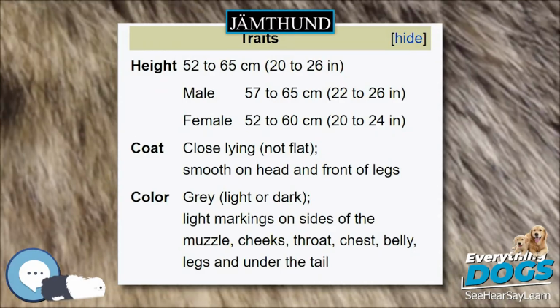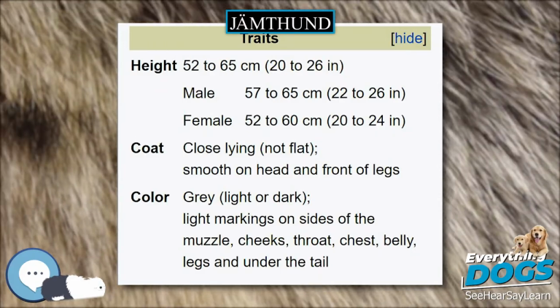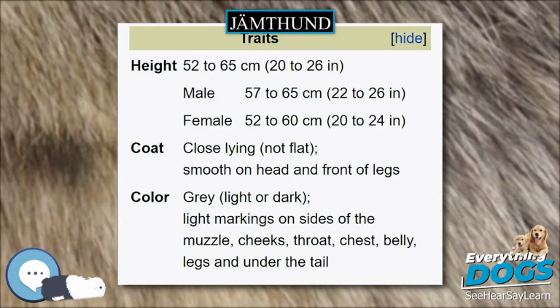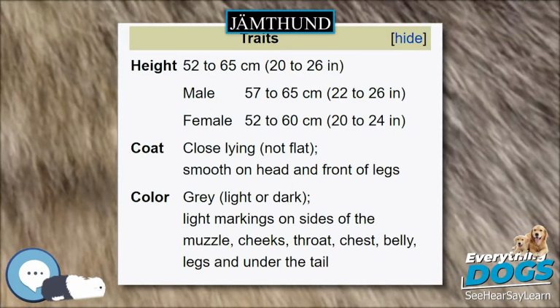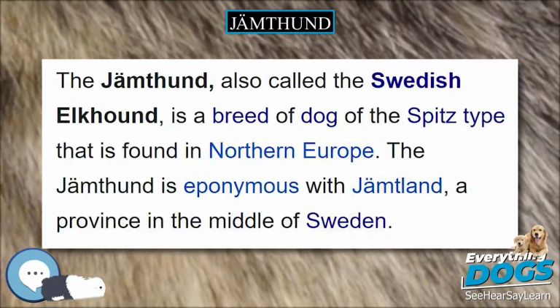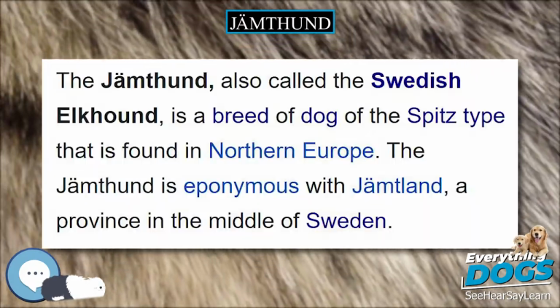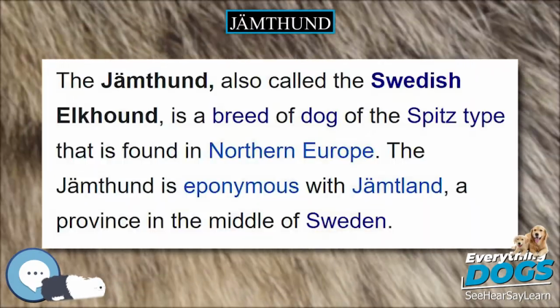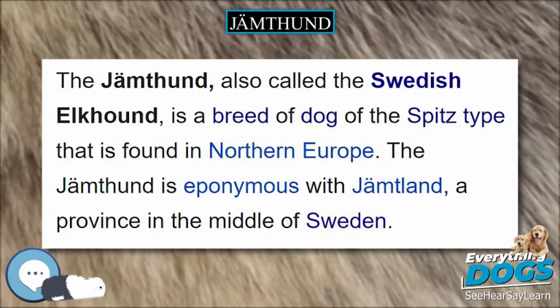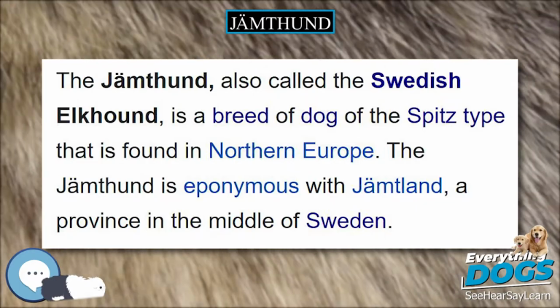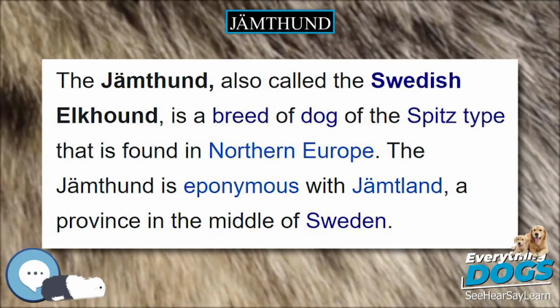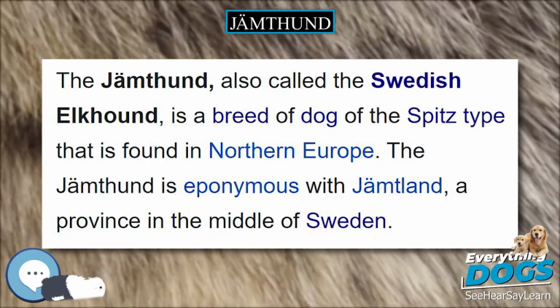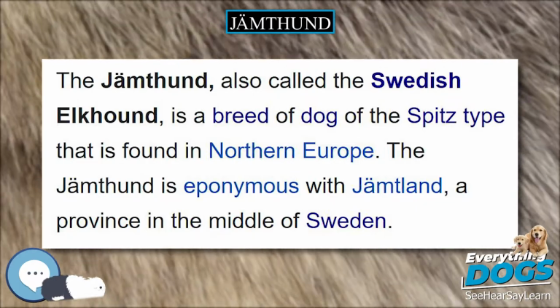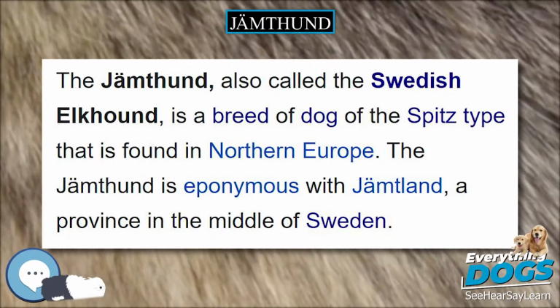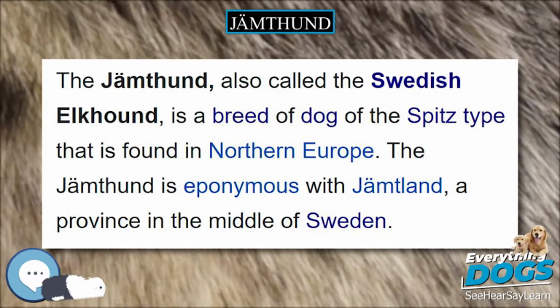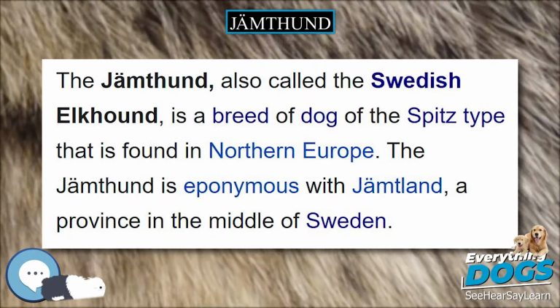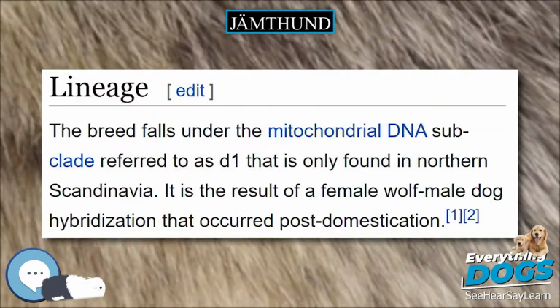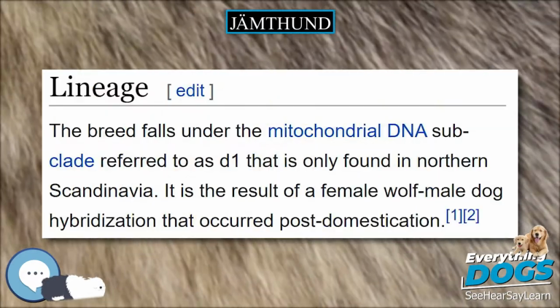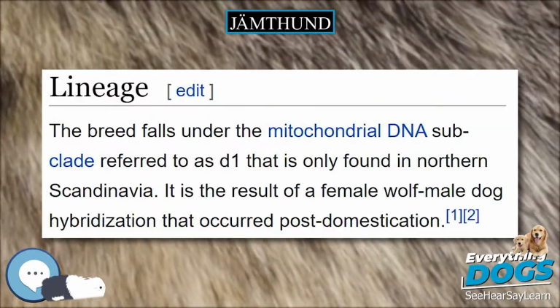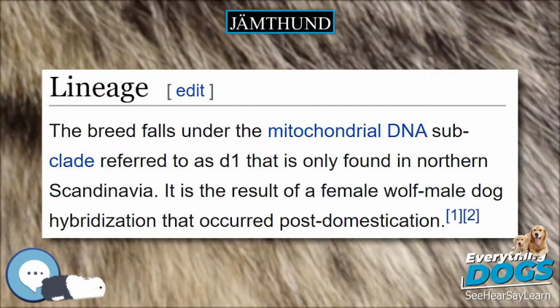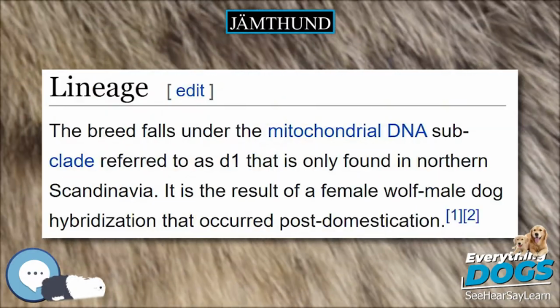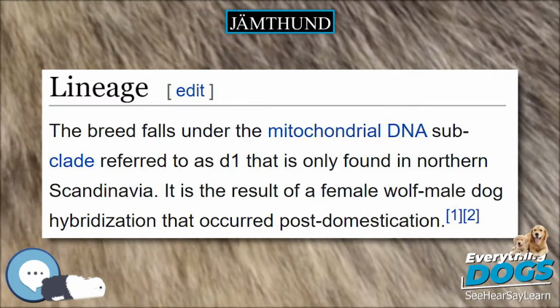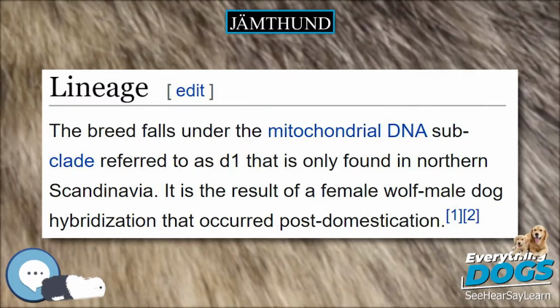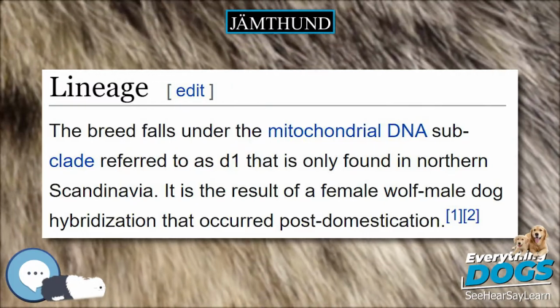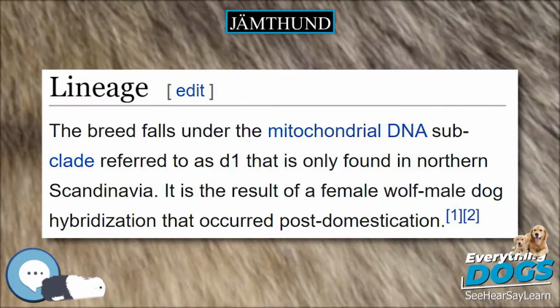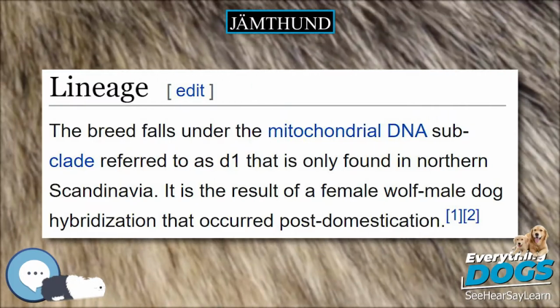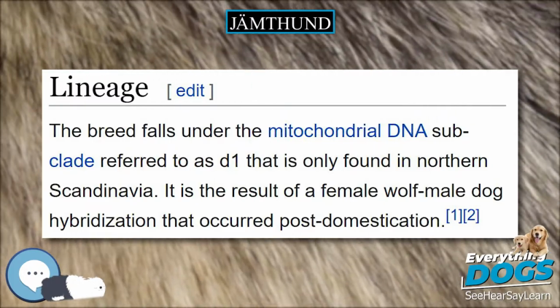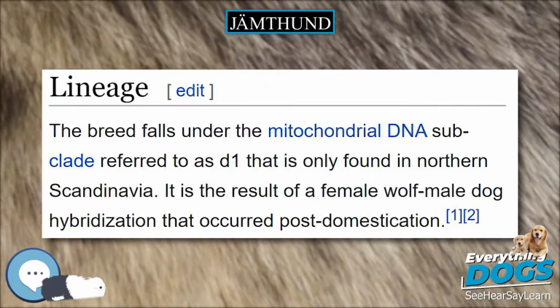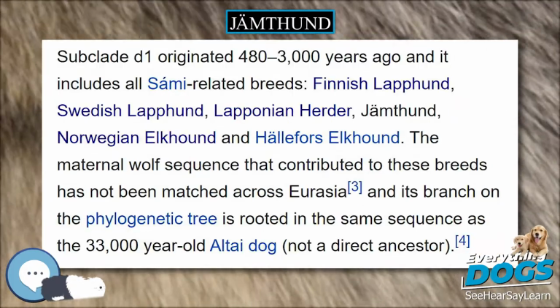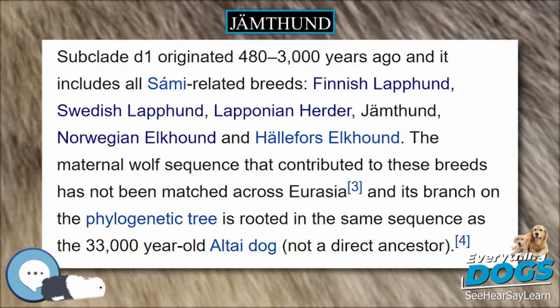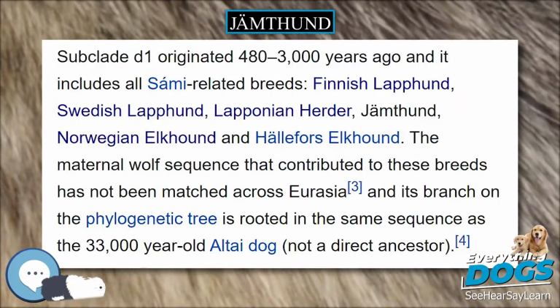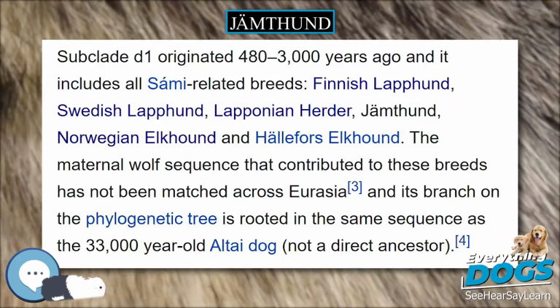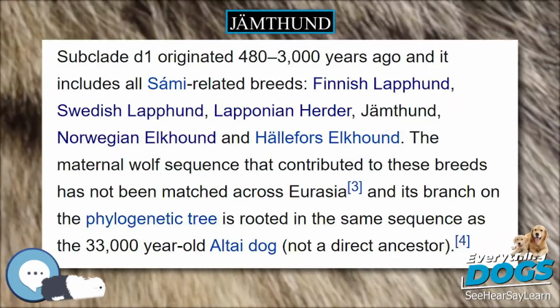As with most breeds developed for hunting, the Swedish Elkhound requires a lot of regular exercise to stay fit, both physically and mentally. It quickly becomes bored if kept indoors for too long and can become destructive.